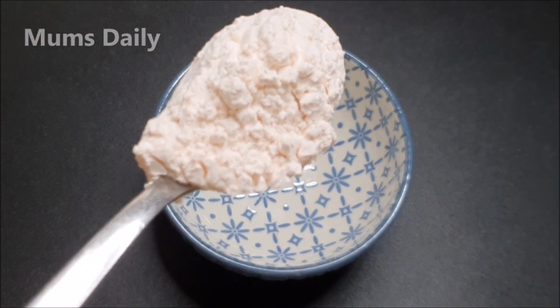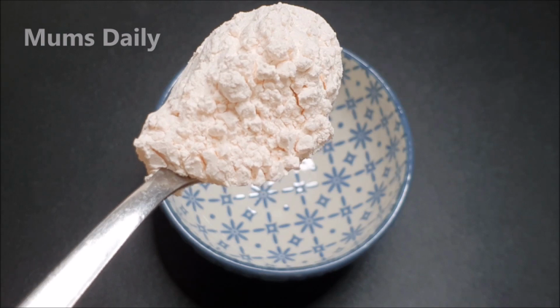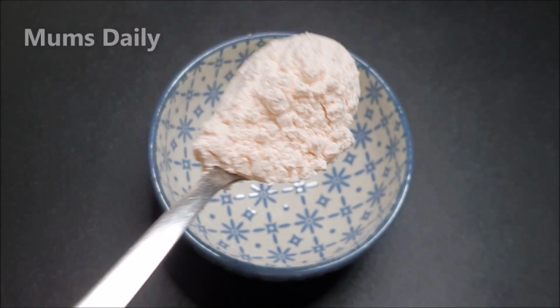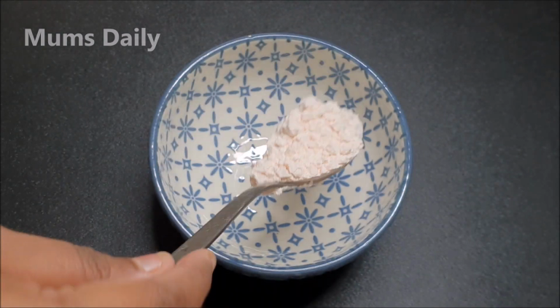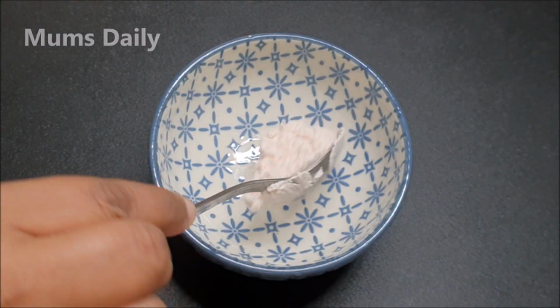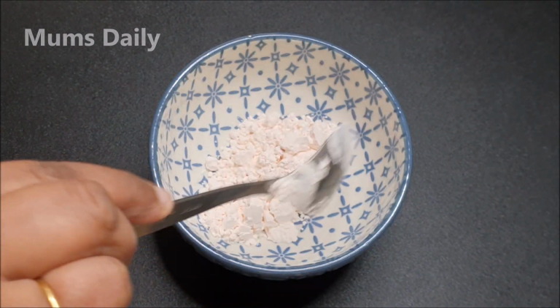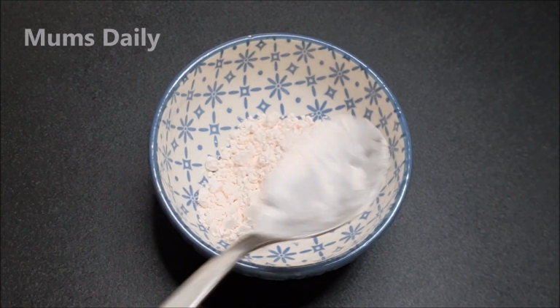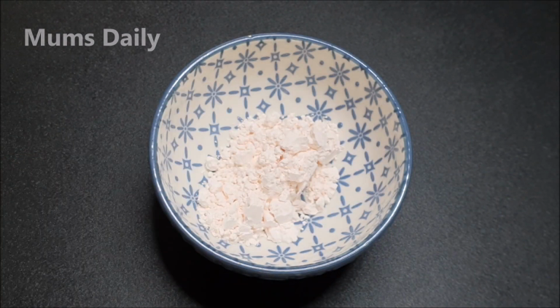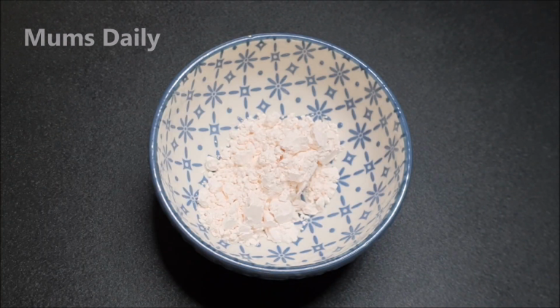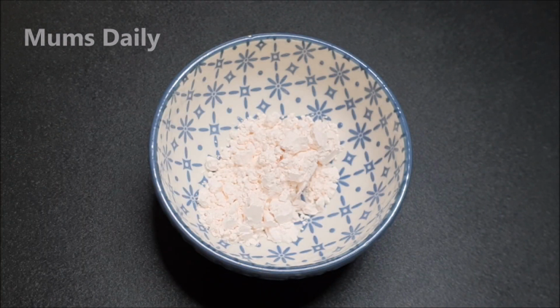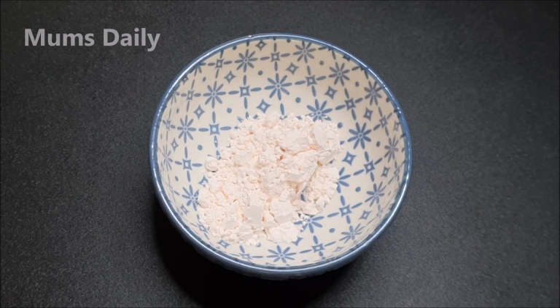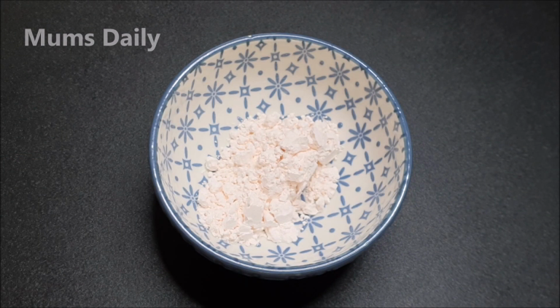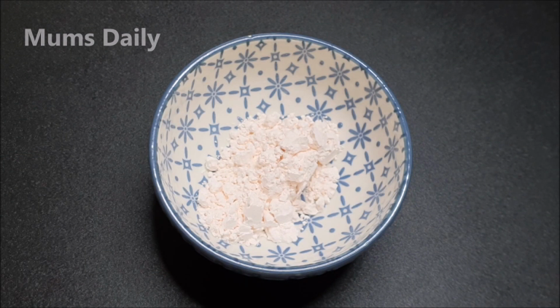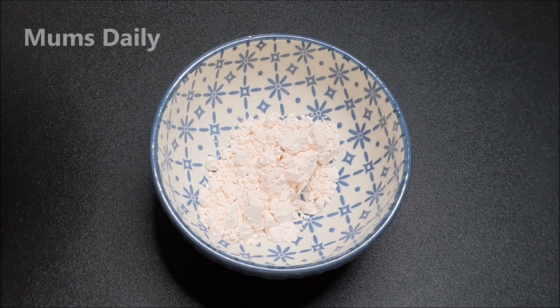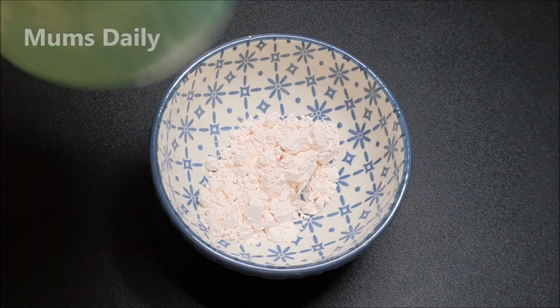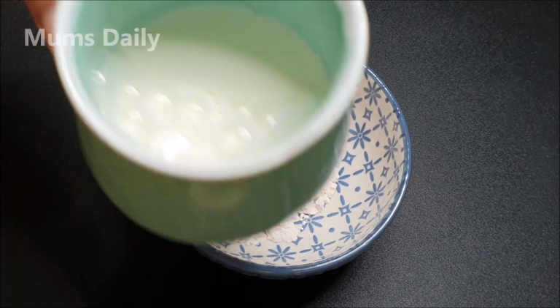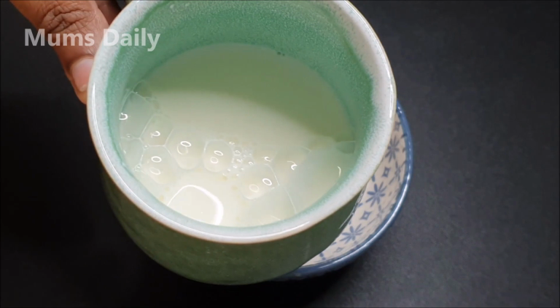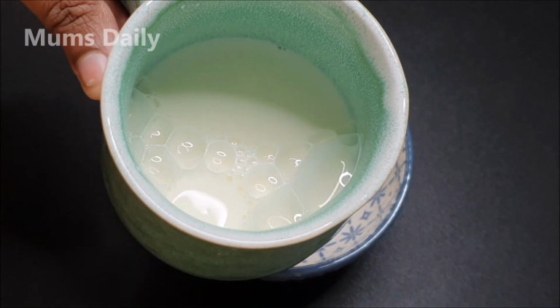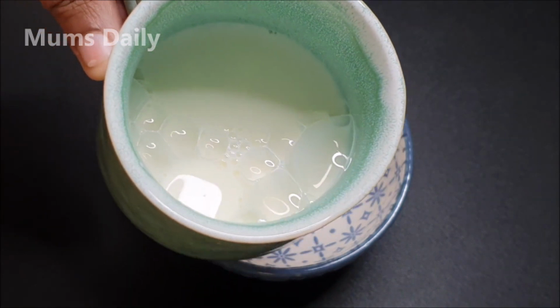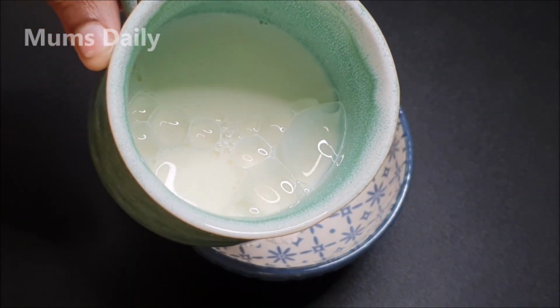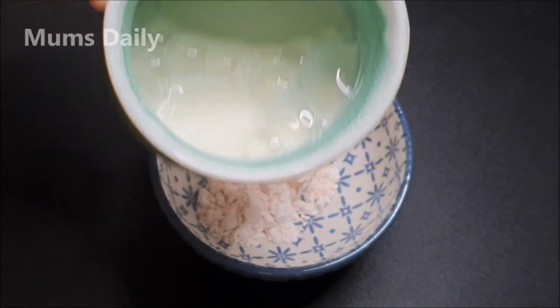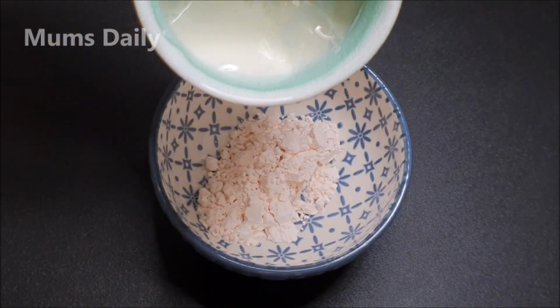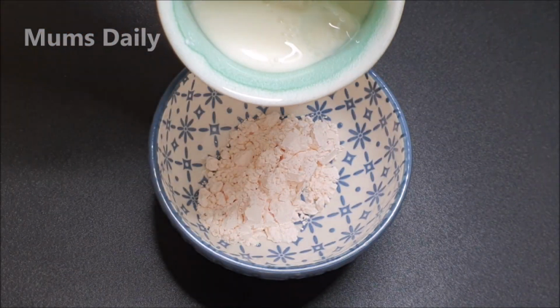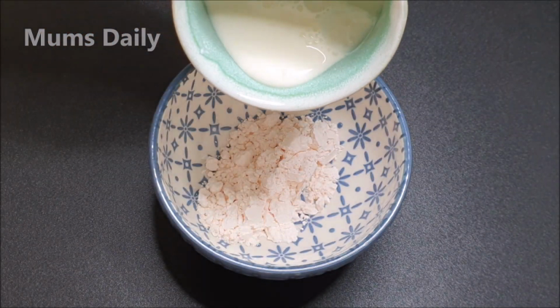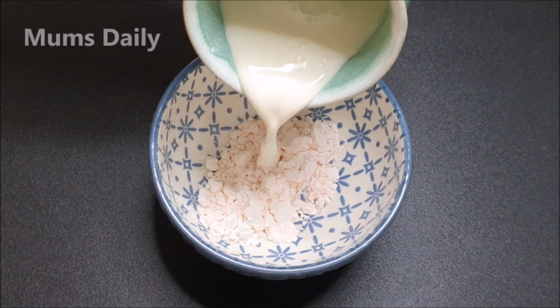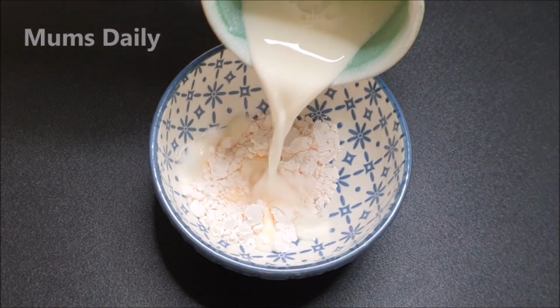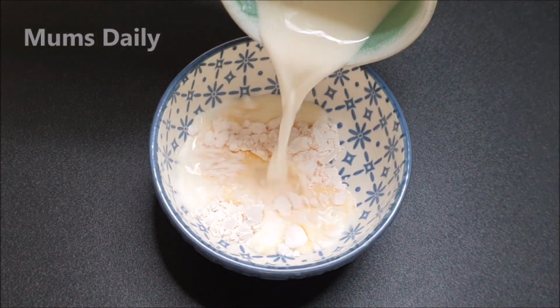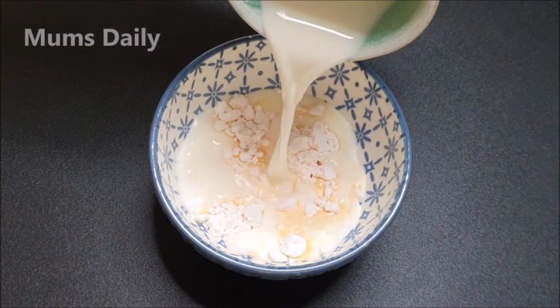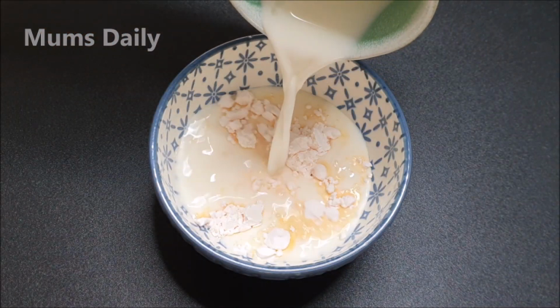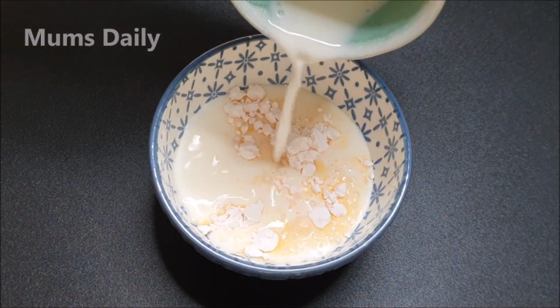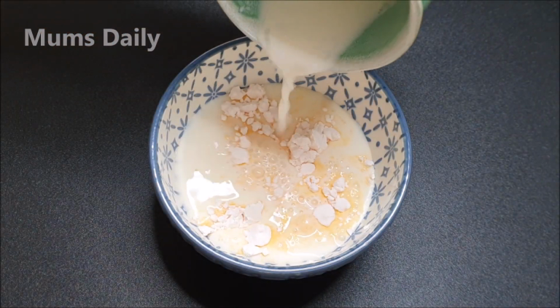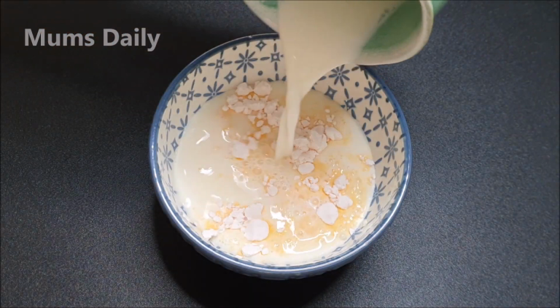1 tablespoon of custard powder. You can use plain custard powder to make vanilla flavor. I have not used custard powder to make vanilla flavor.